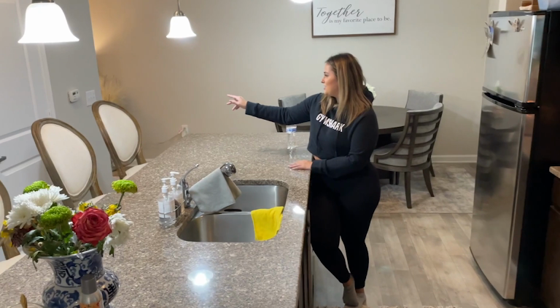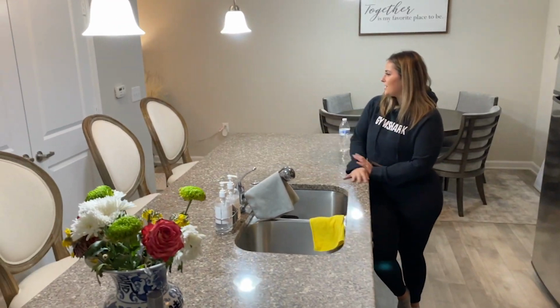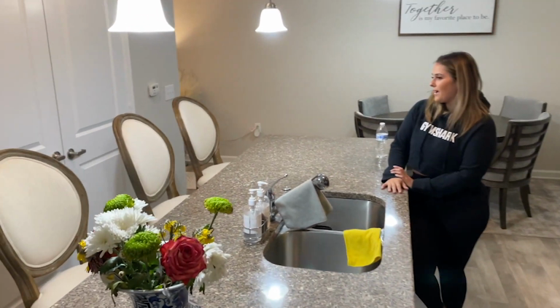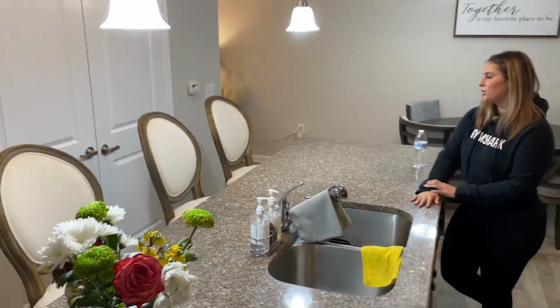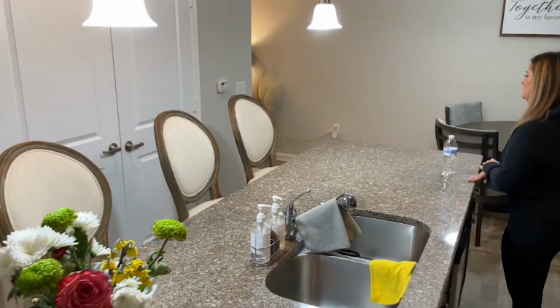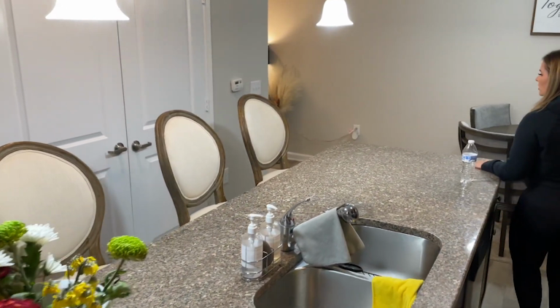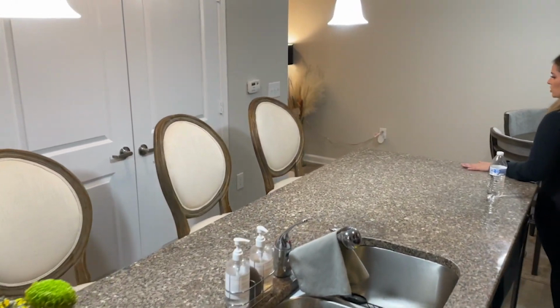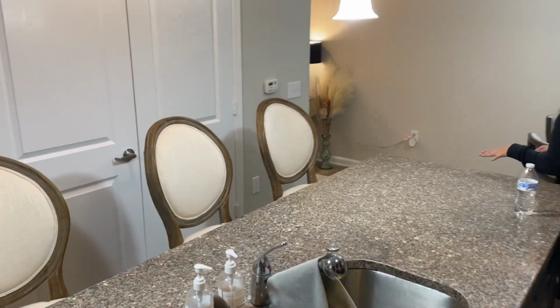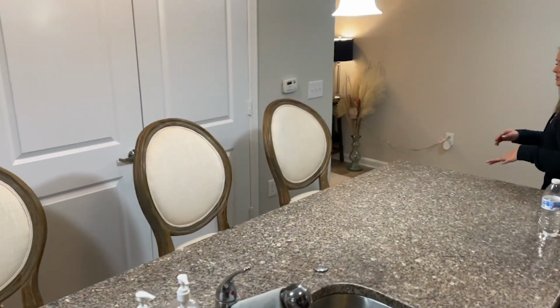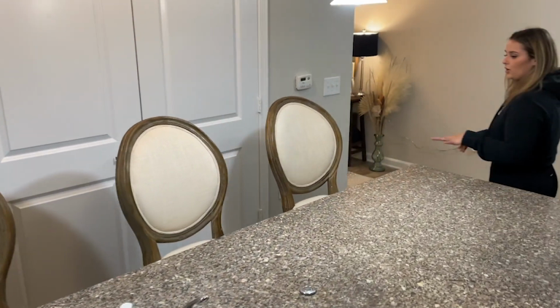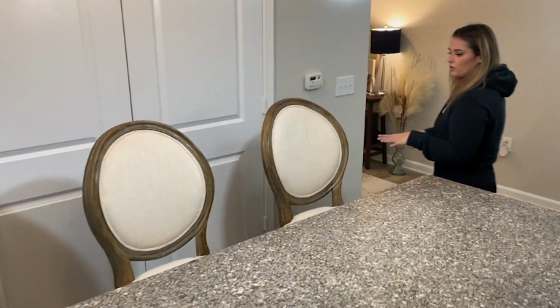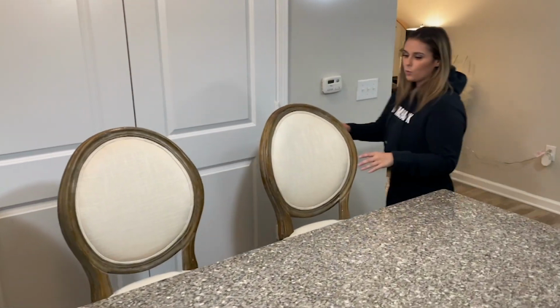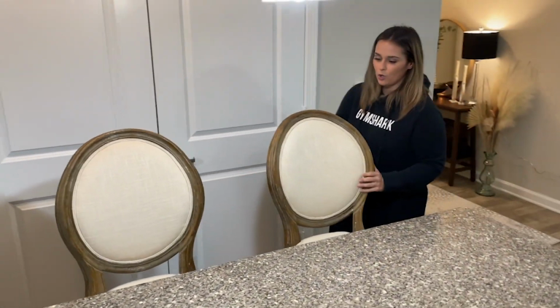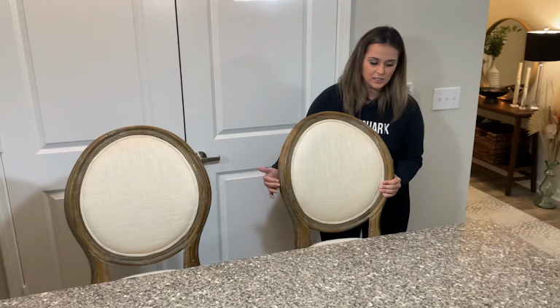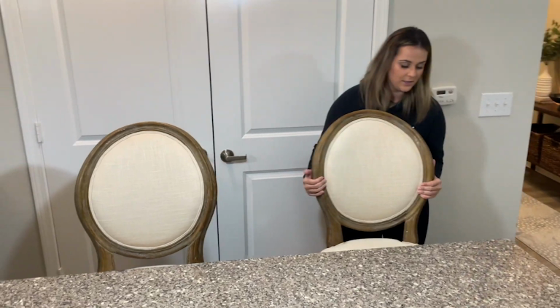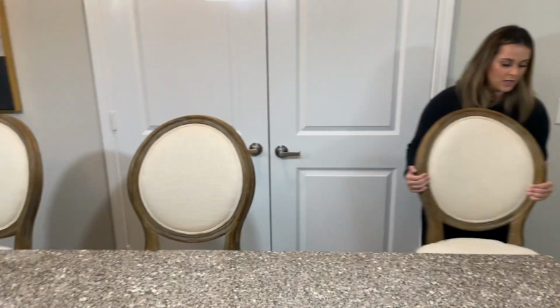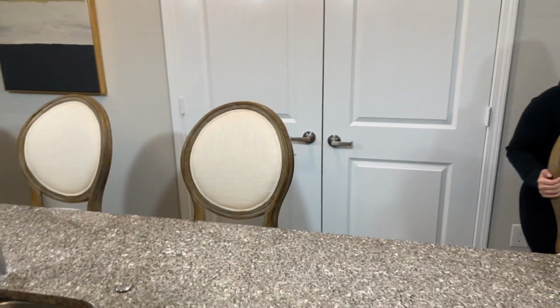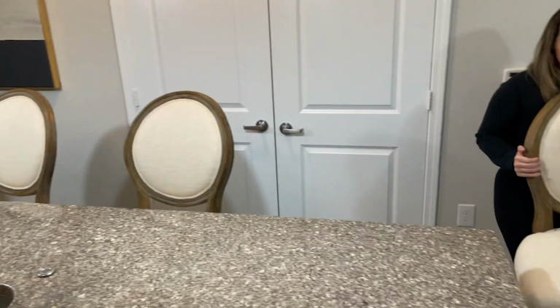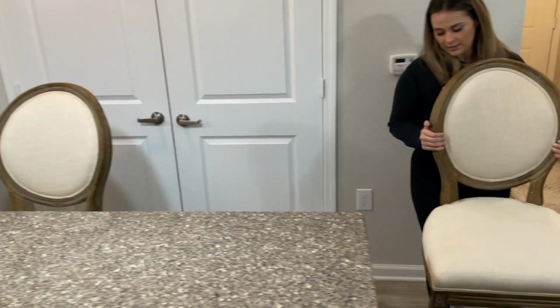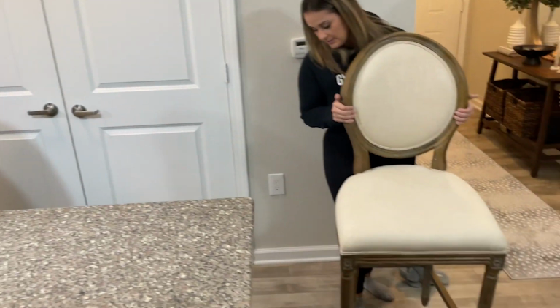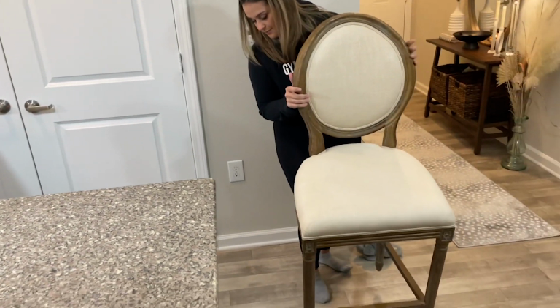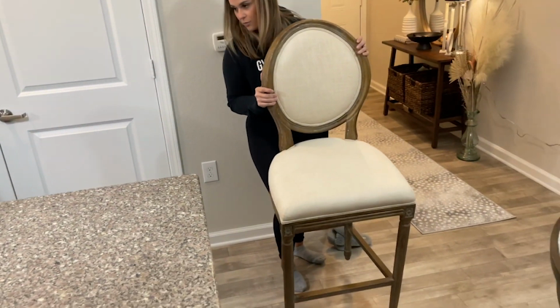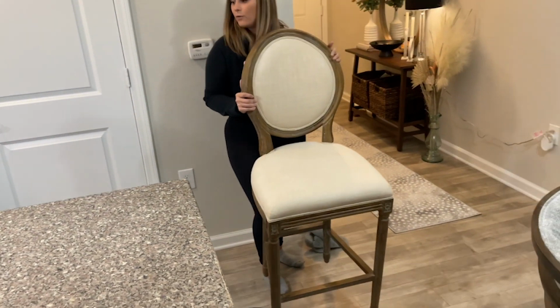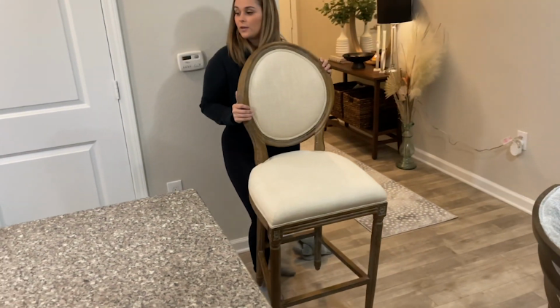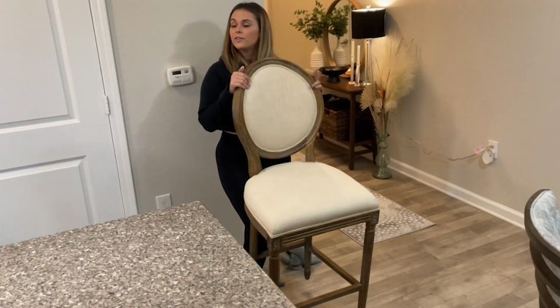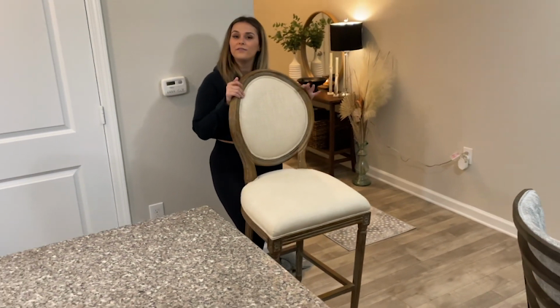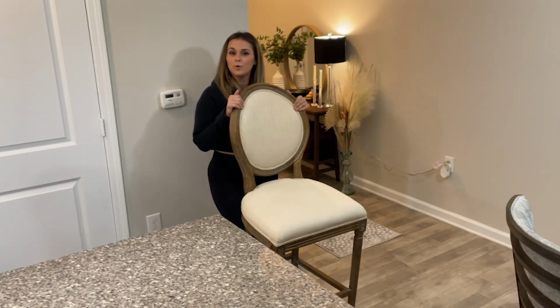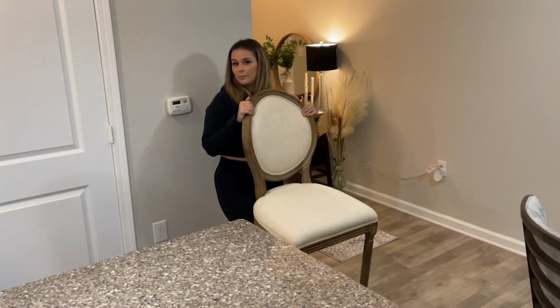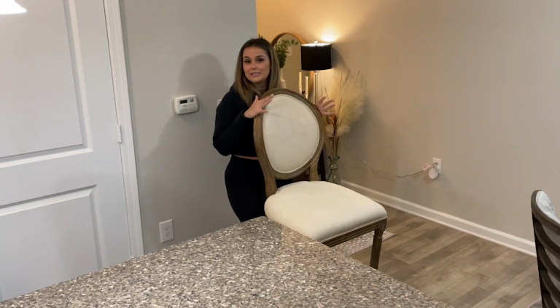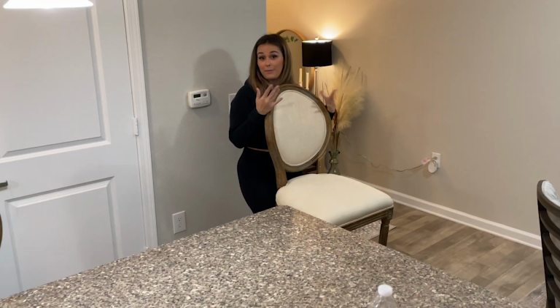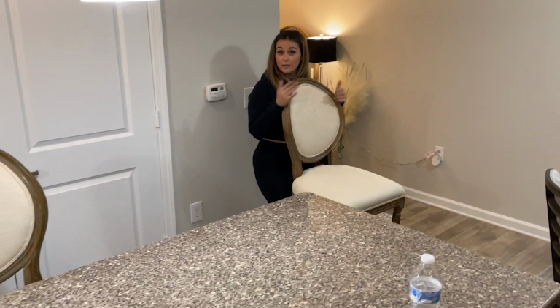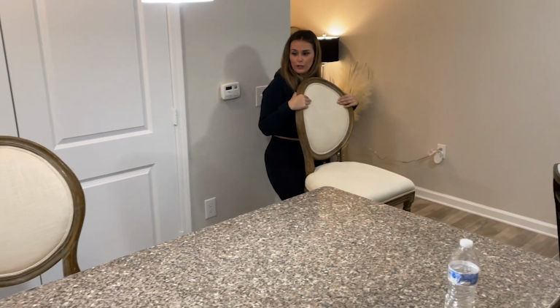These chairs back here — these are our bar stool chairs. They are from World Market. We have four of them and we got them off Facebook Marketplace, basically brand new.